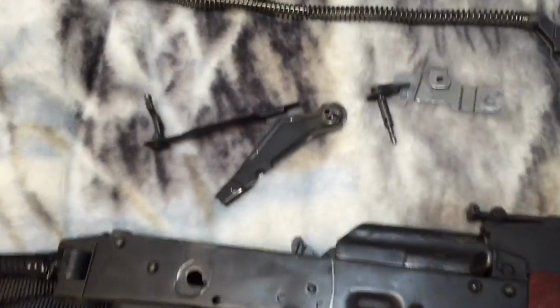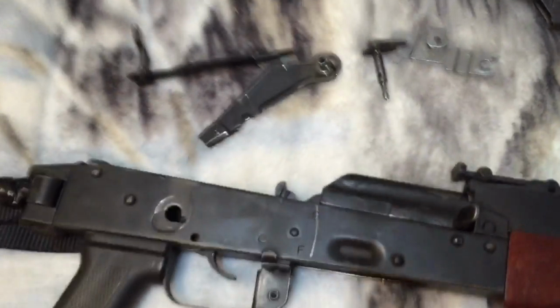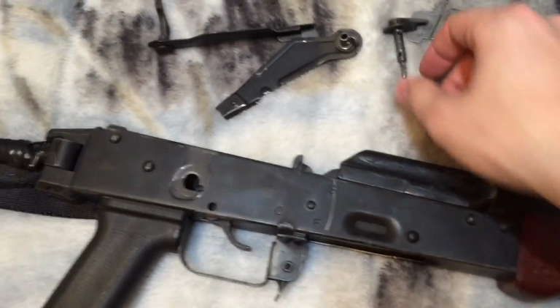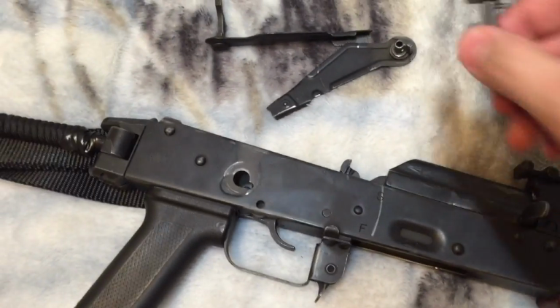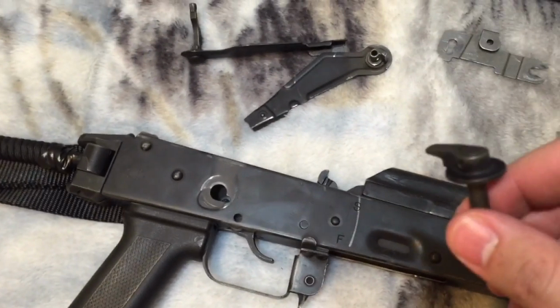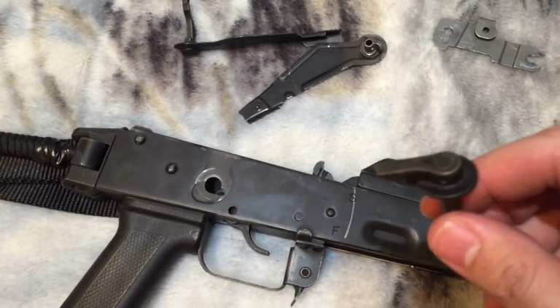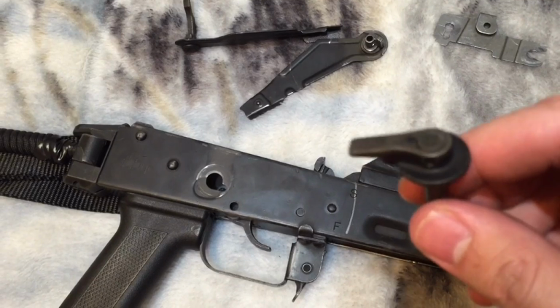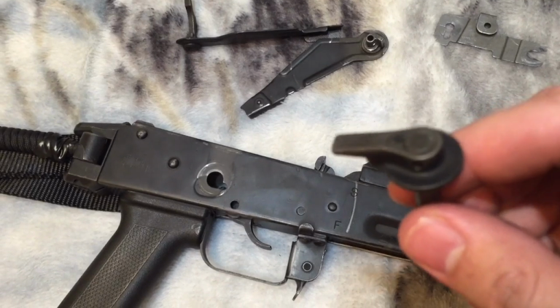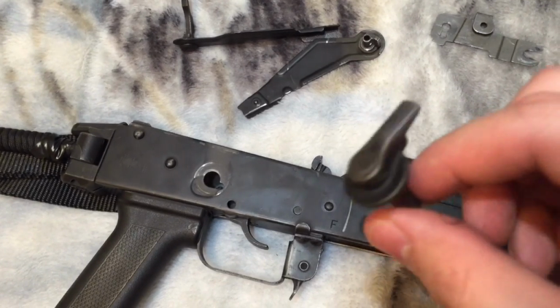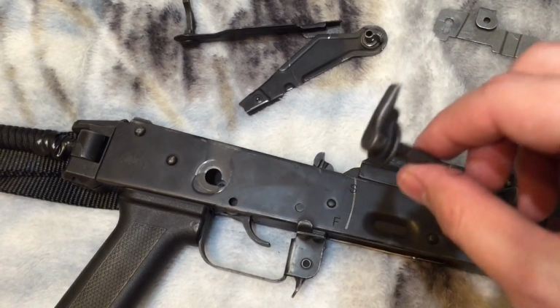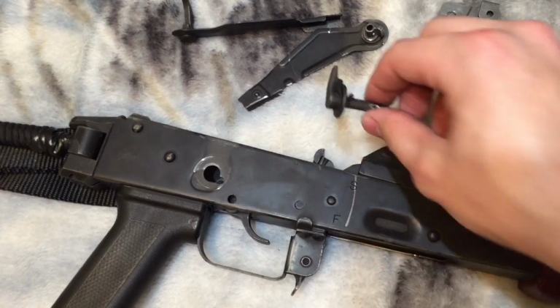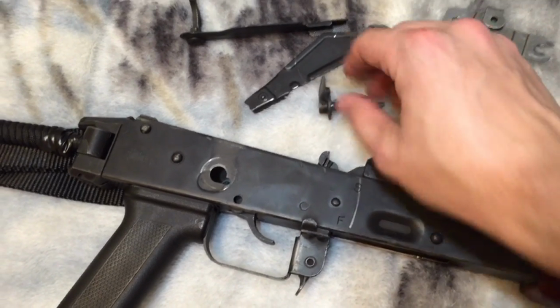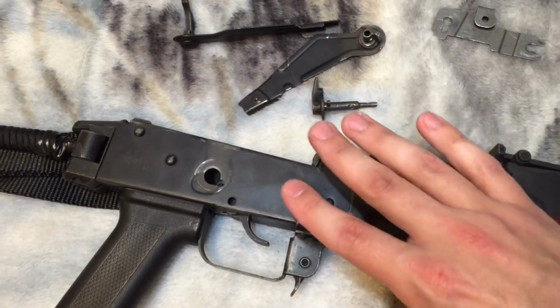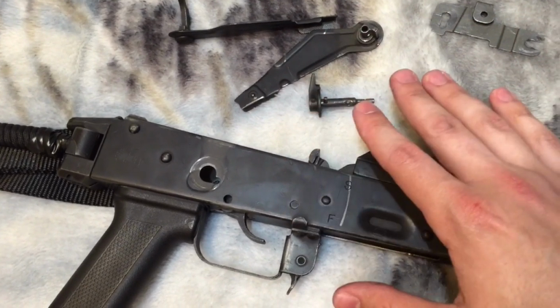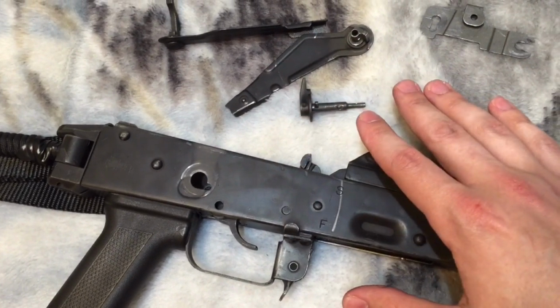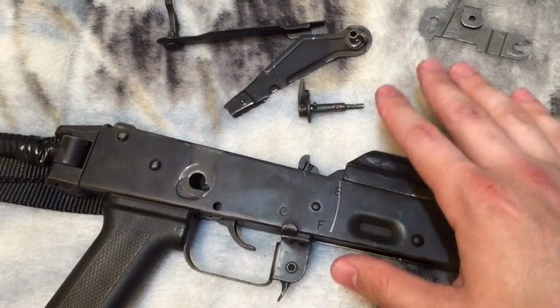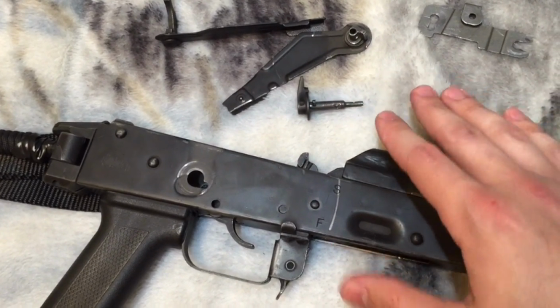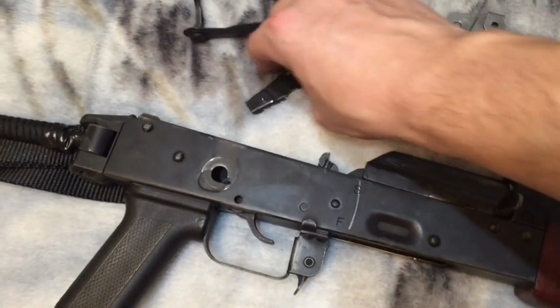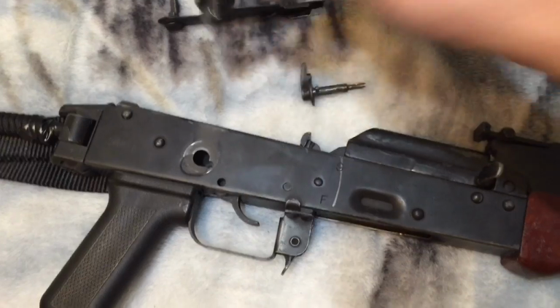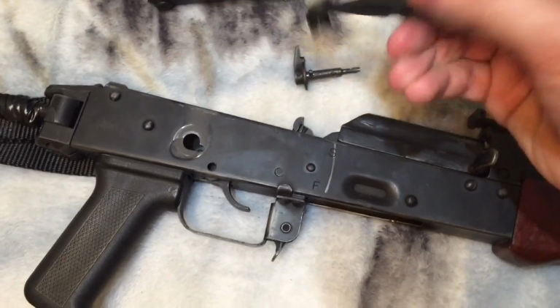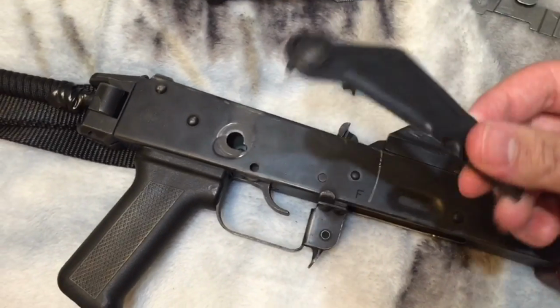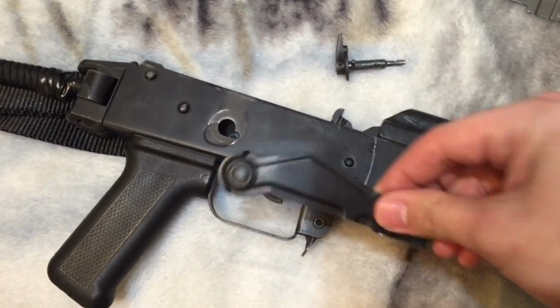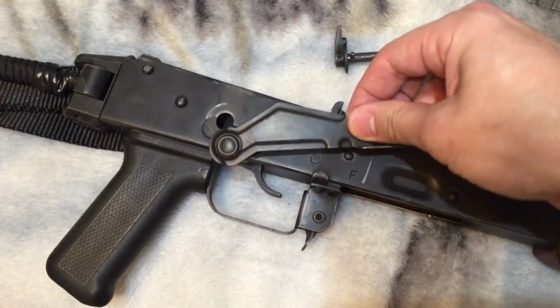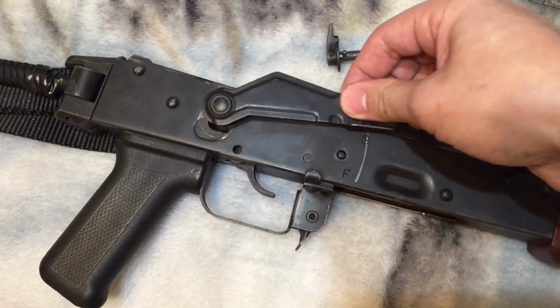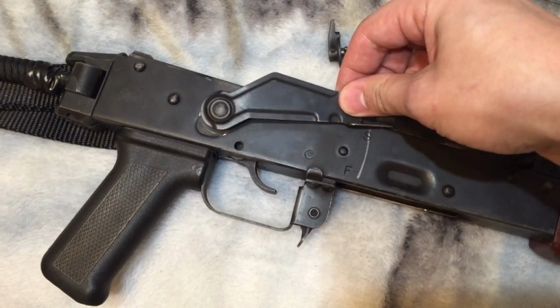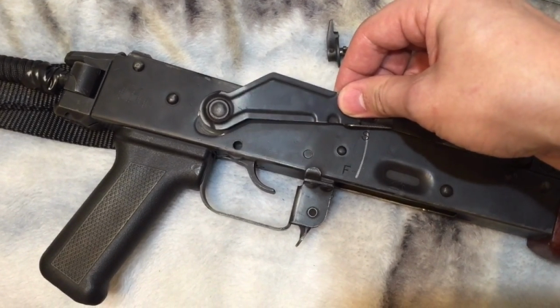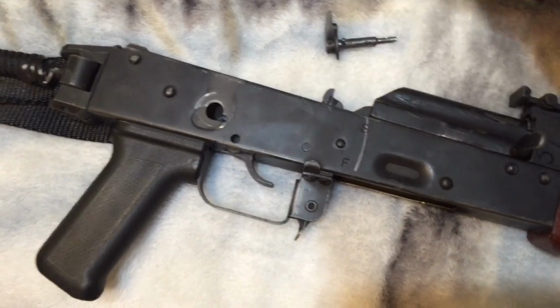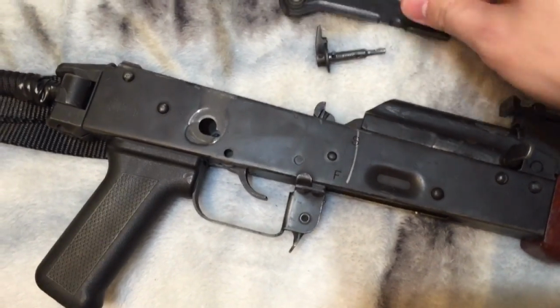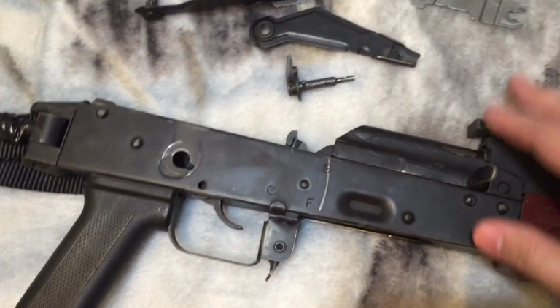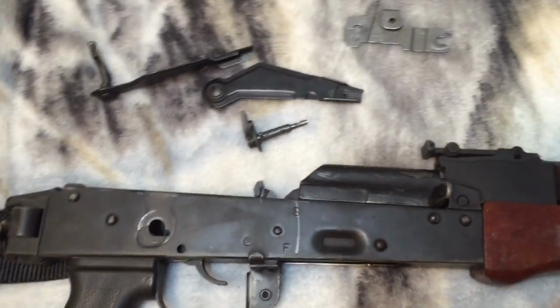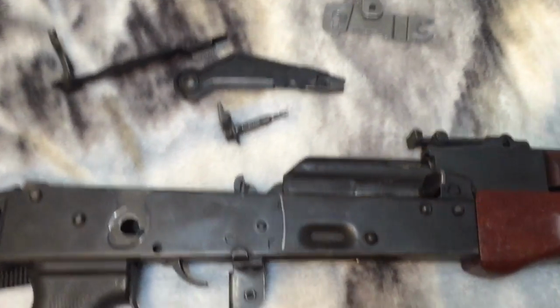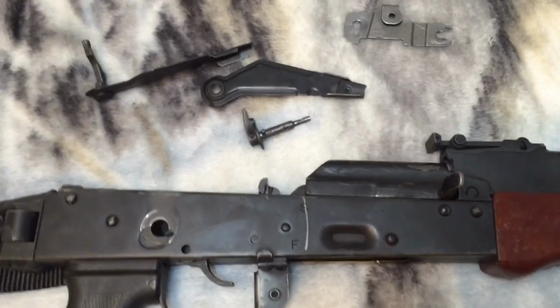This selector does not control the safety in any way whatsoever. The safety bar is an entirely separate part that still sits on the right side of the rifle, just like on any other AK — goes up and down.